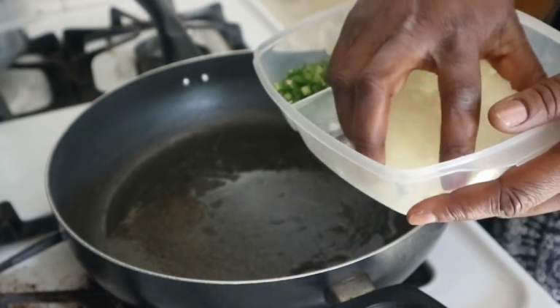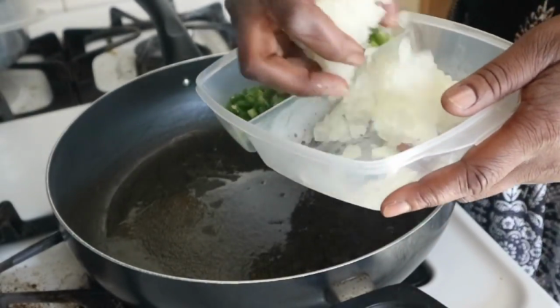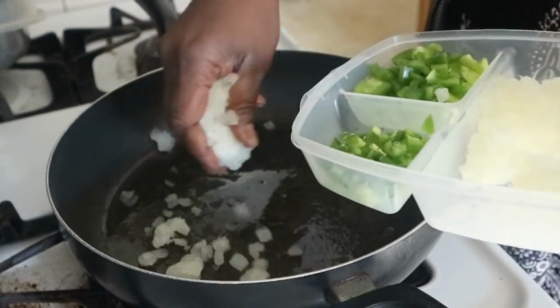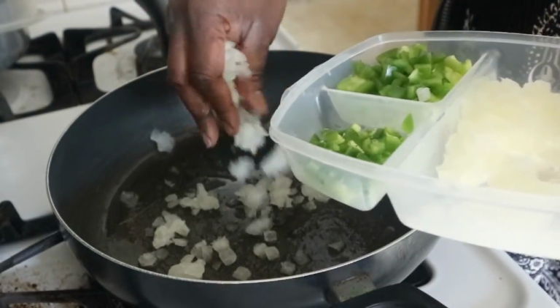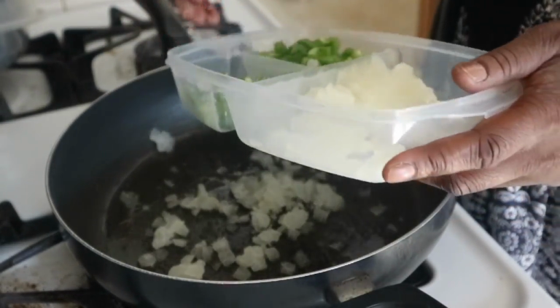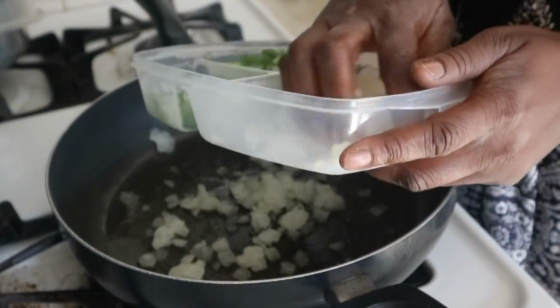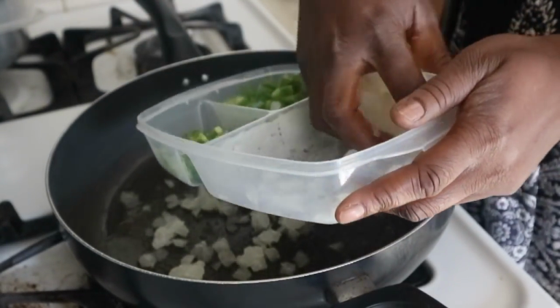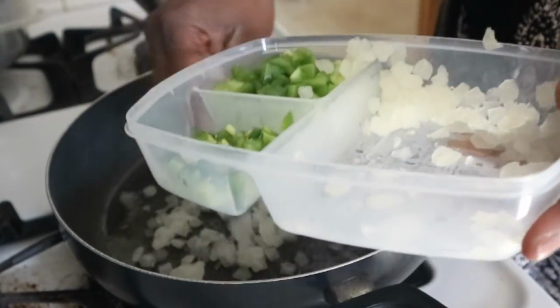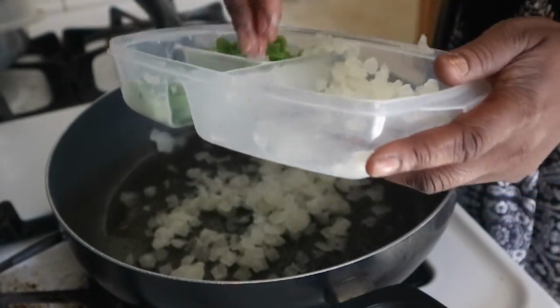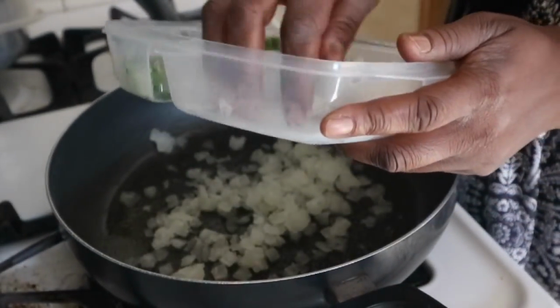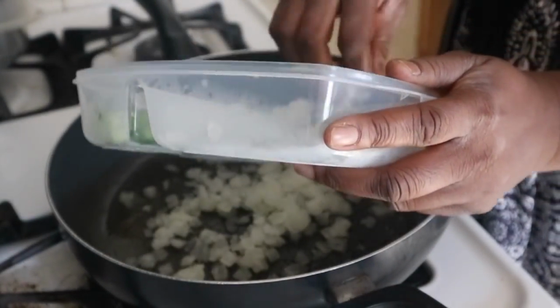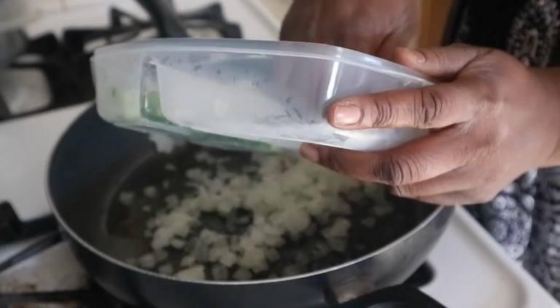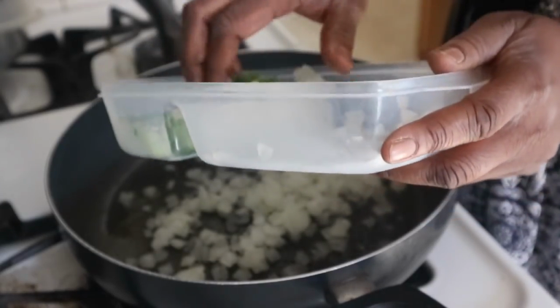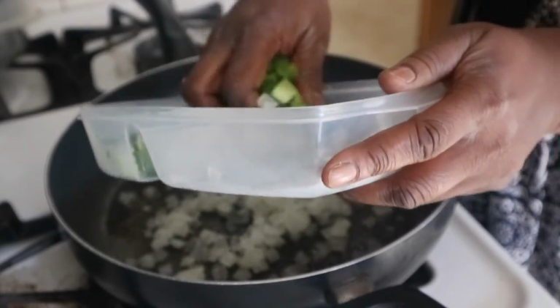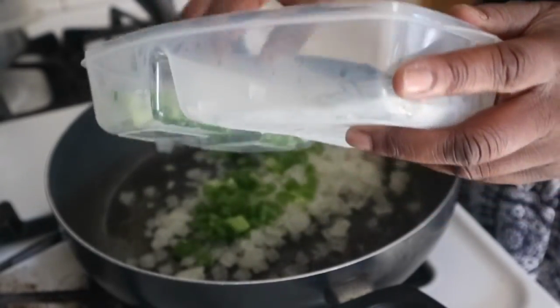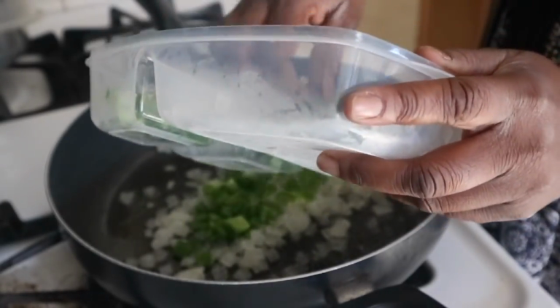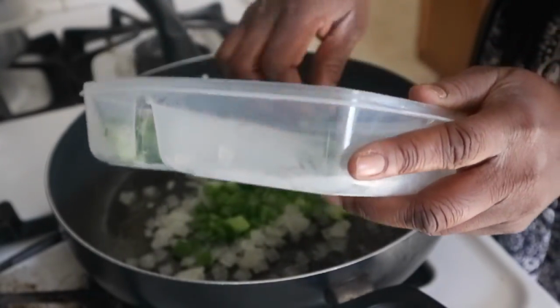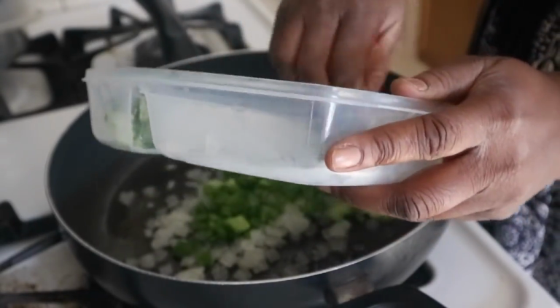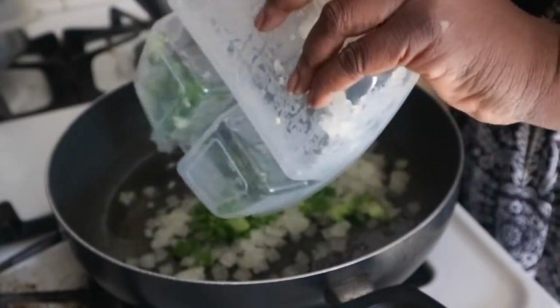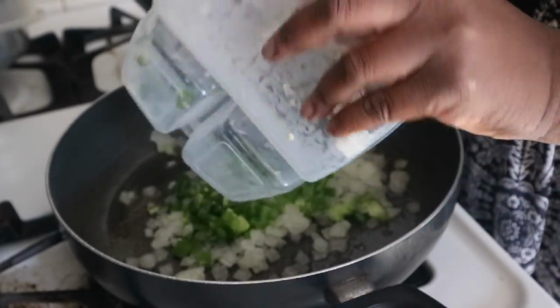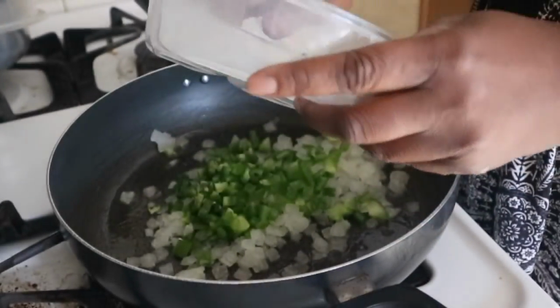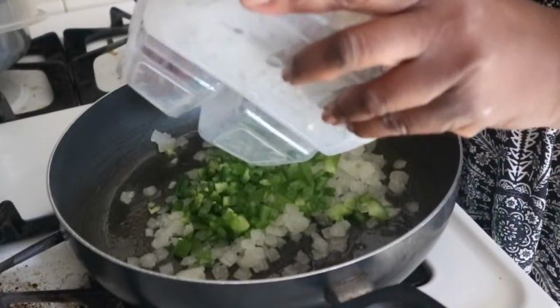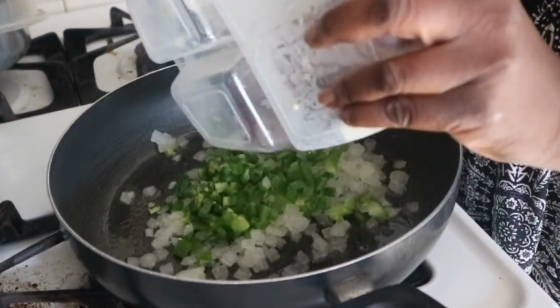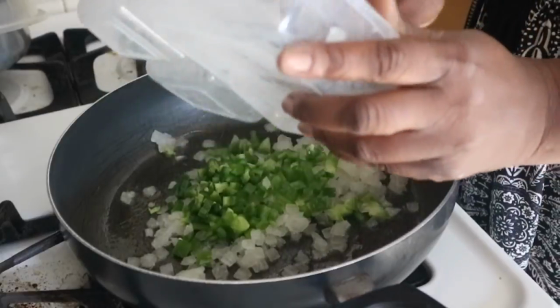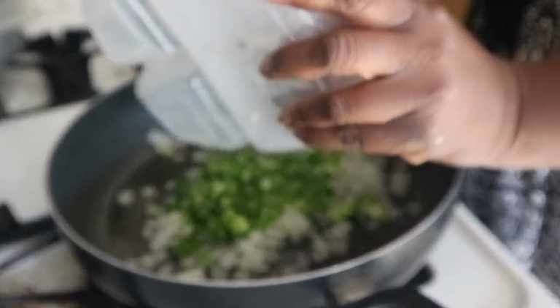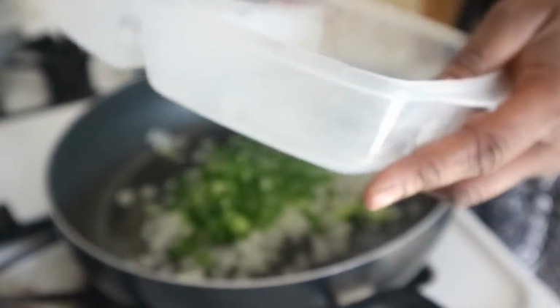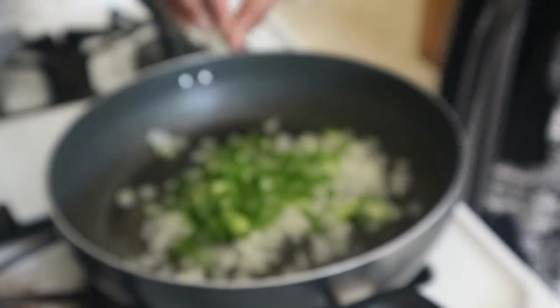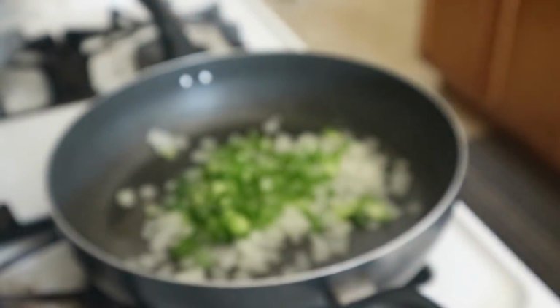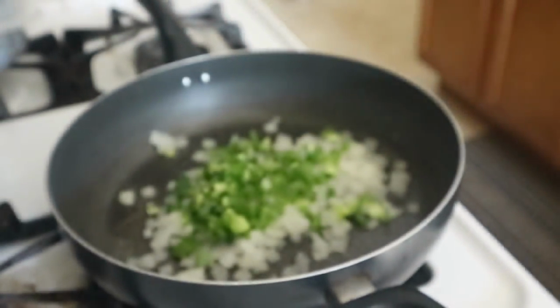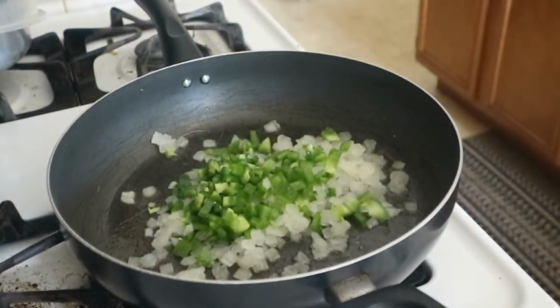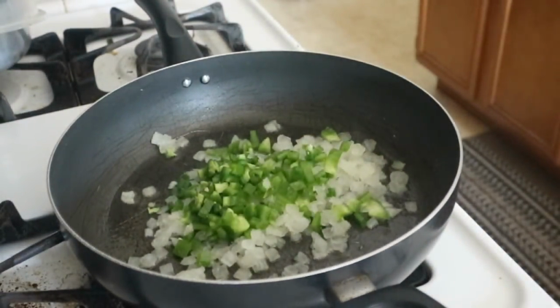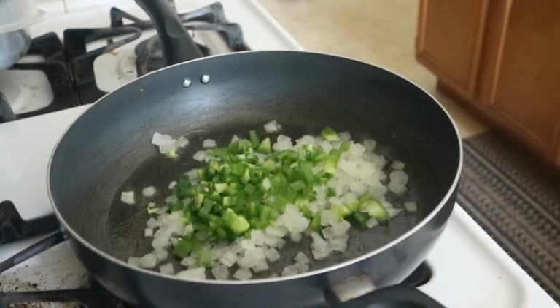Now we're going to add the onion — these are frozen diced onions because I hate chopping onions. We're going to add our jalapeno and our half of bell pepper and we're just going to stir this around until it is translucent.